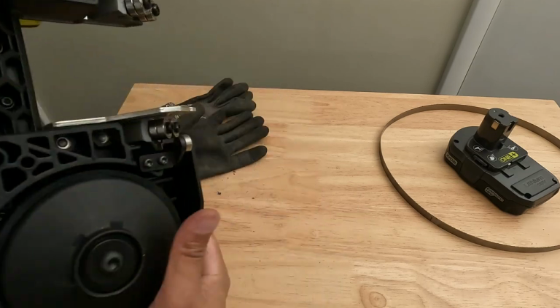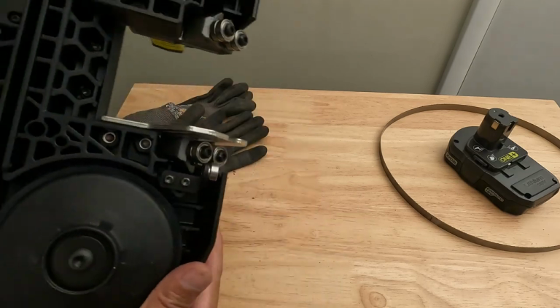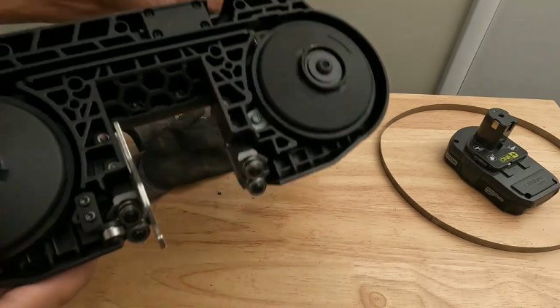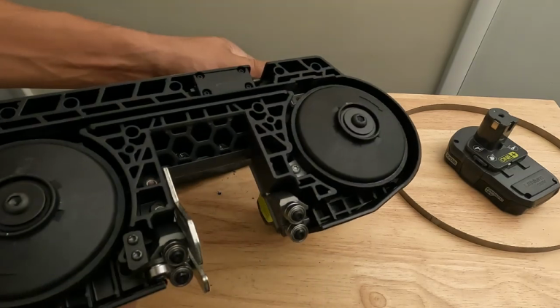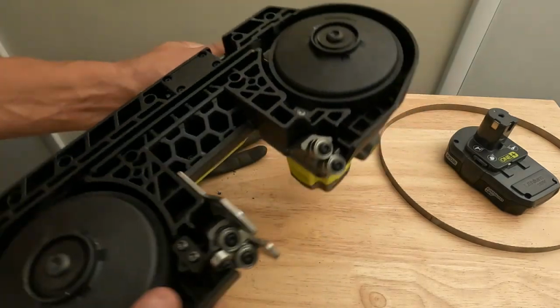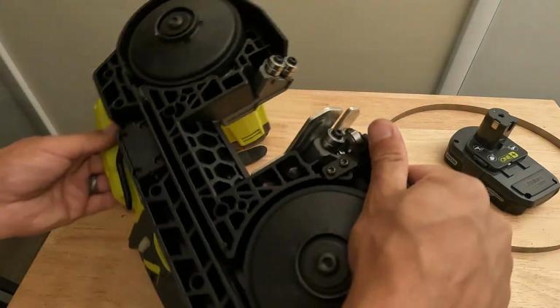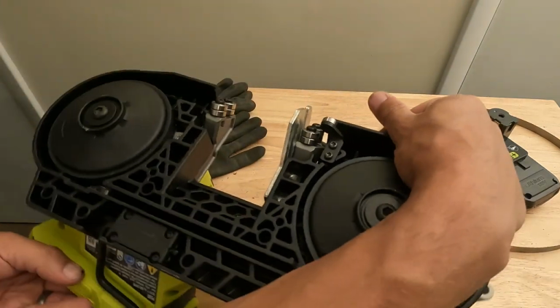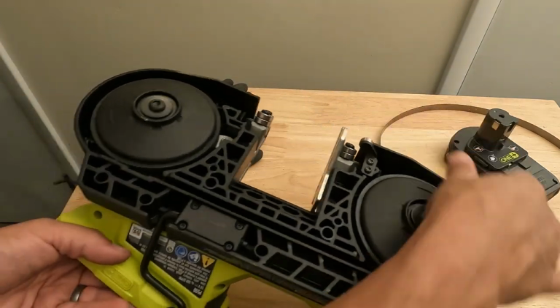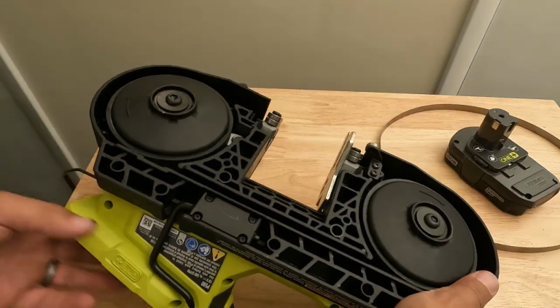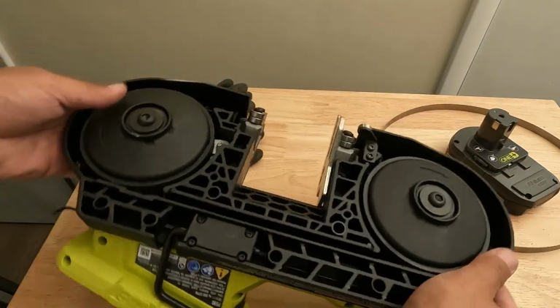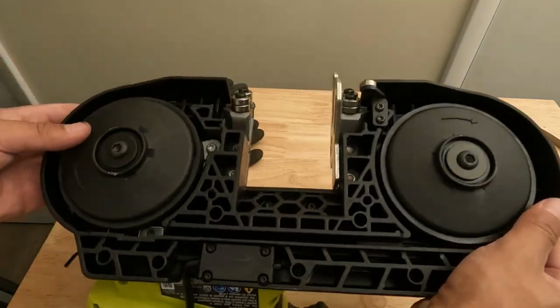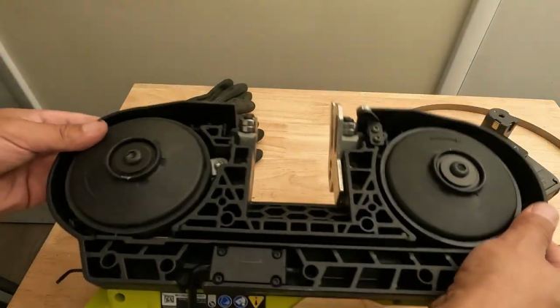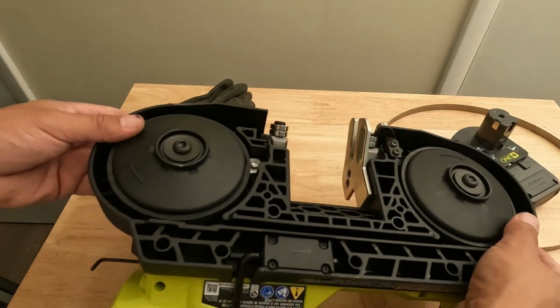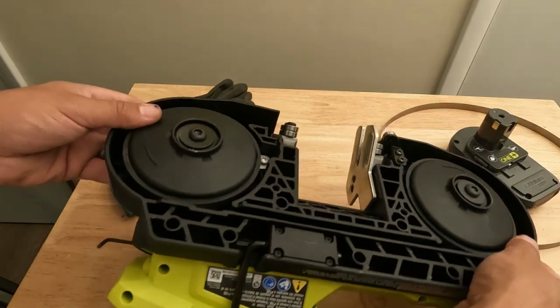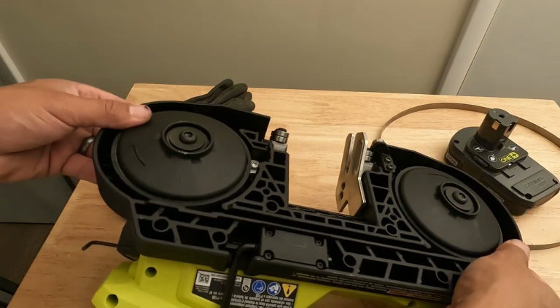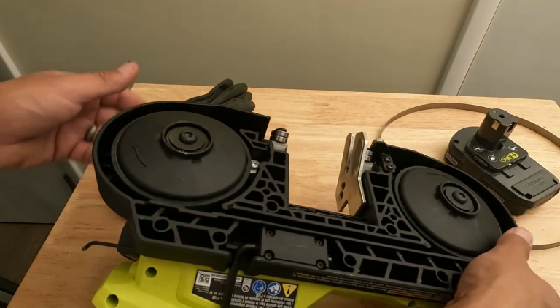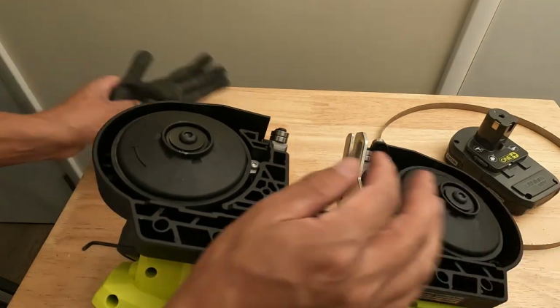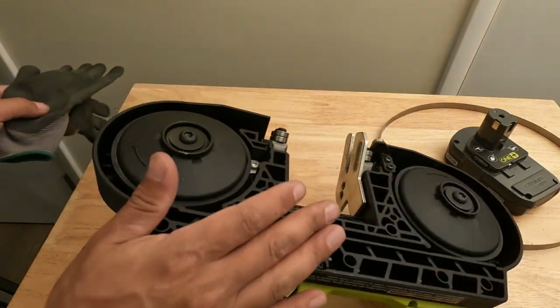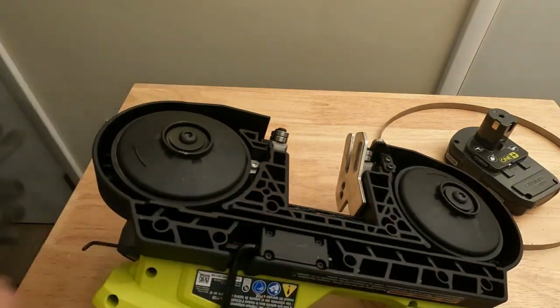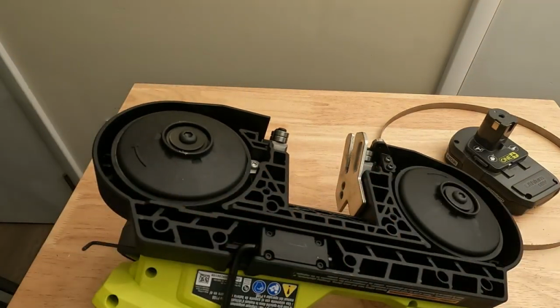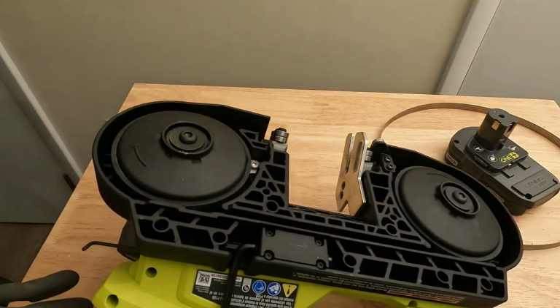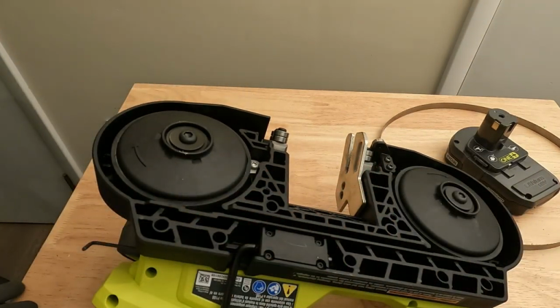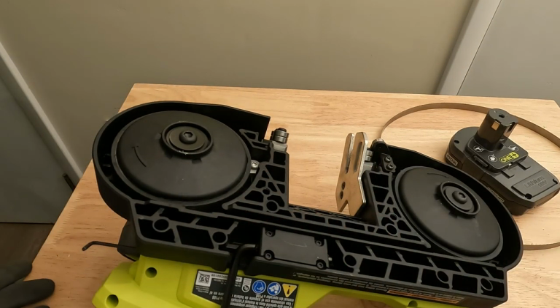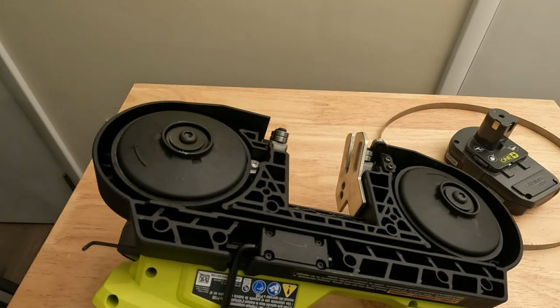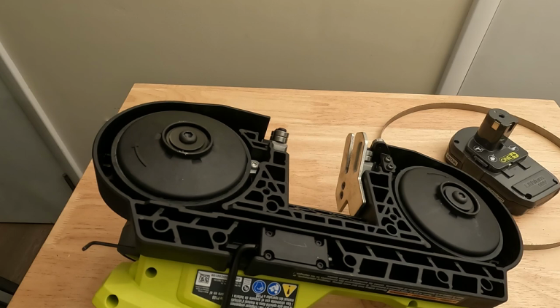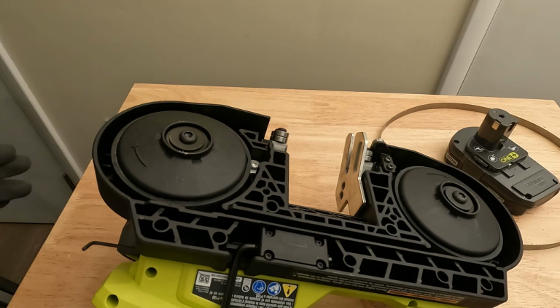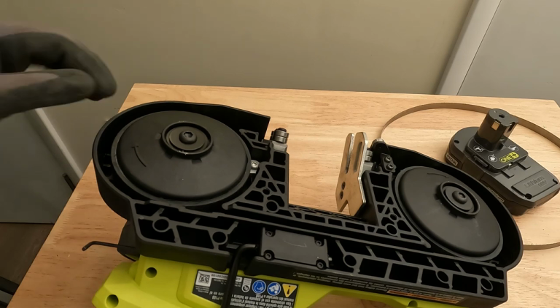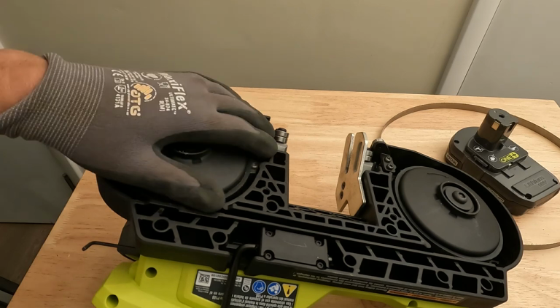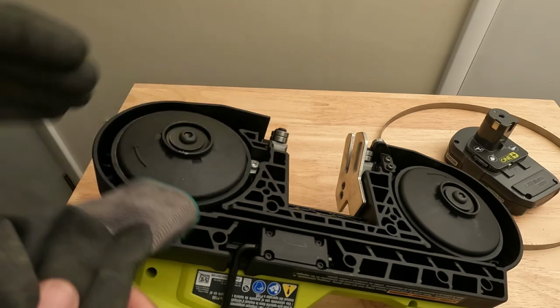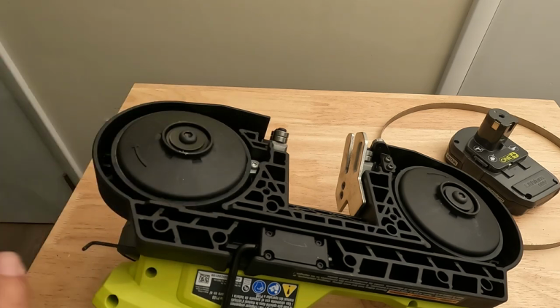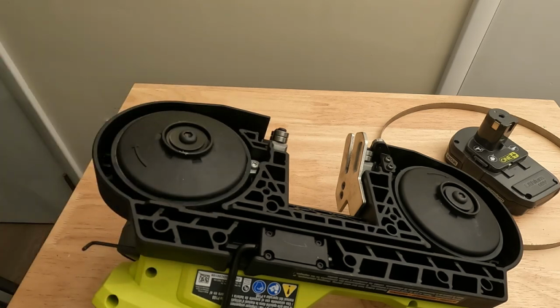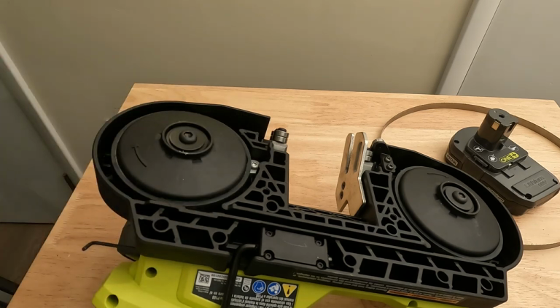You're going to want this lever 180 degrees flipped up, locked into place, and then you can get the blade on. Set the saw on a nice level surface so you have these wheels exposed, and then put your gloves on.